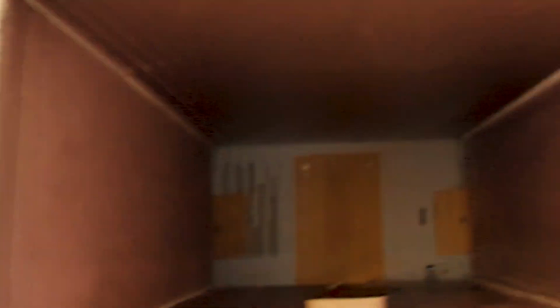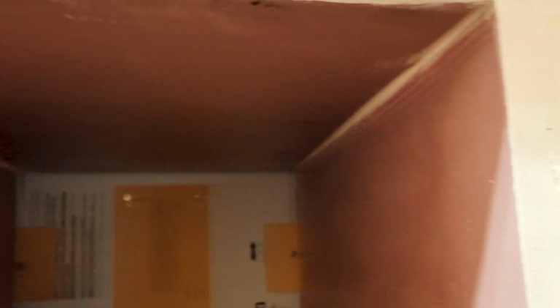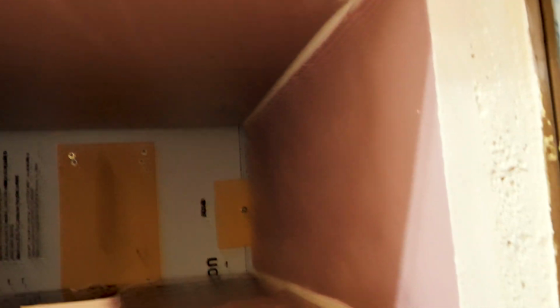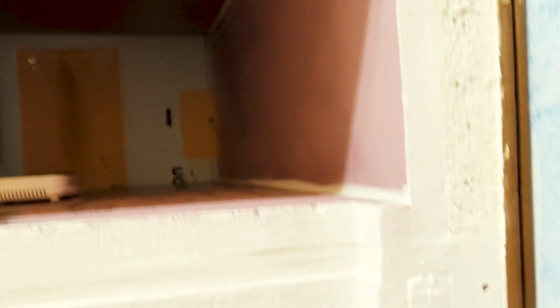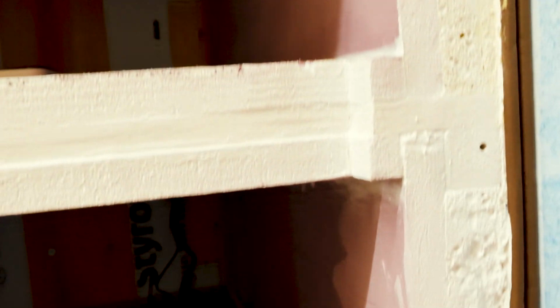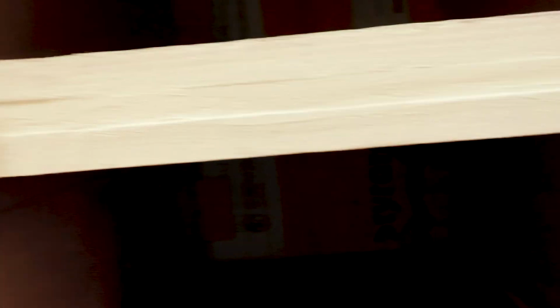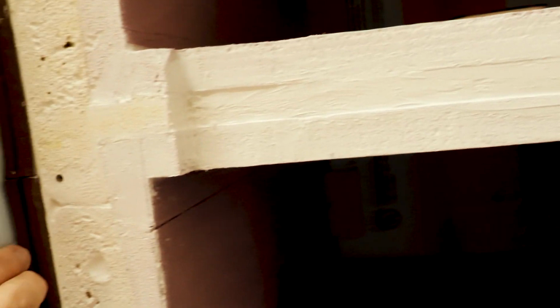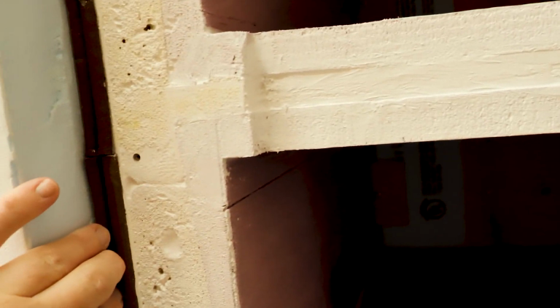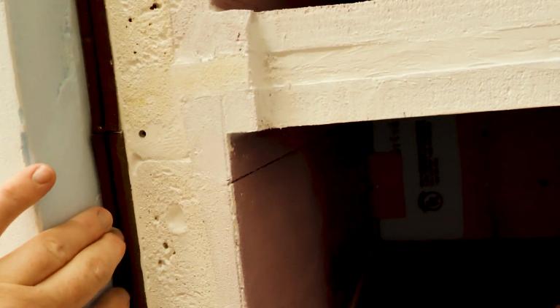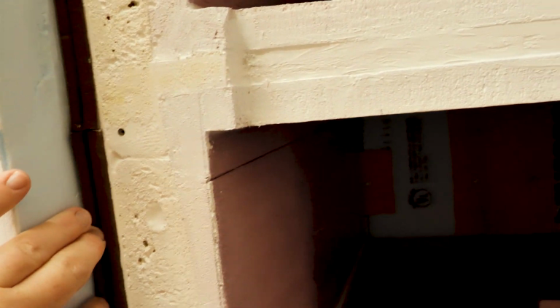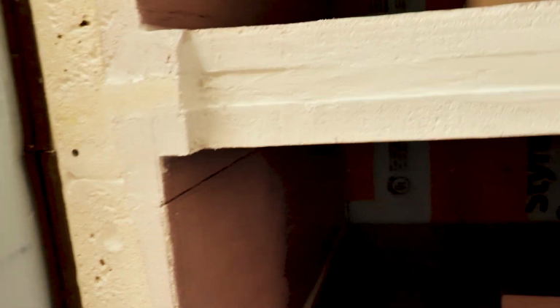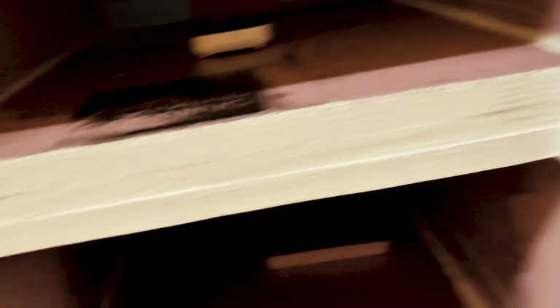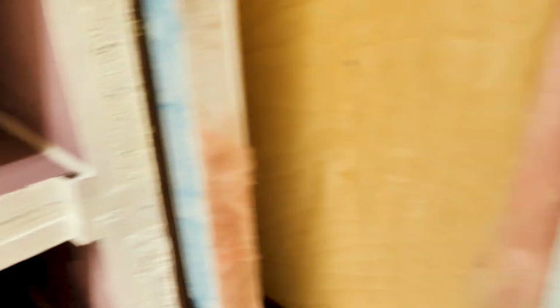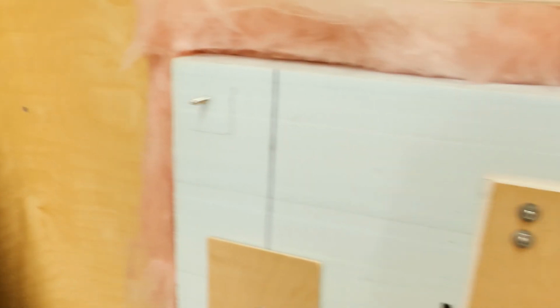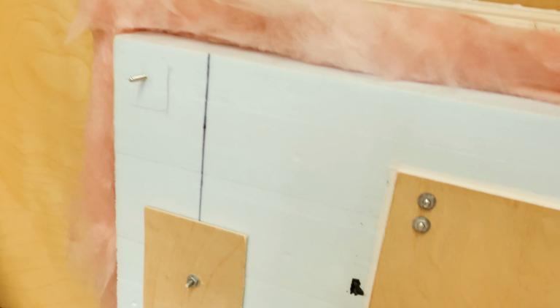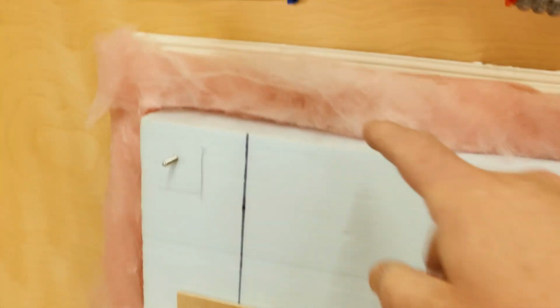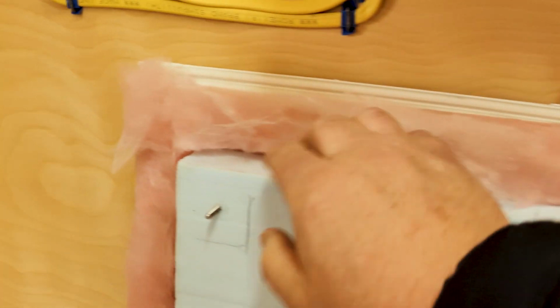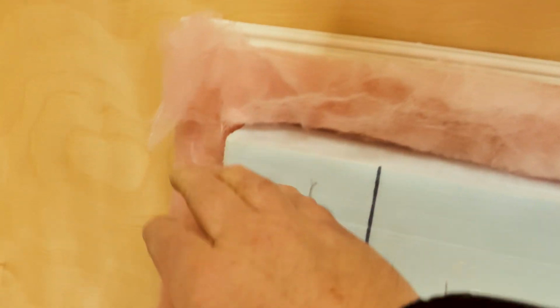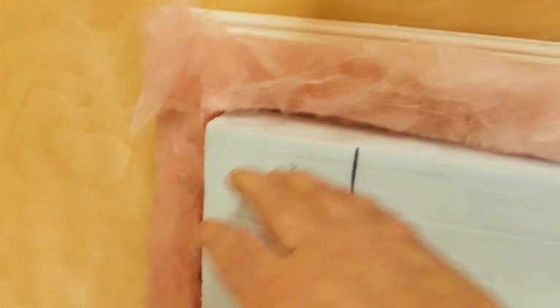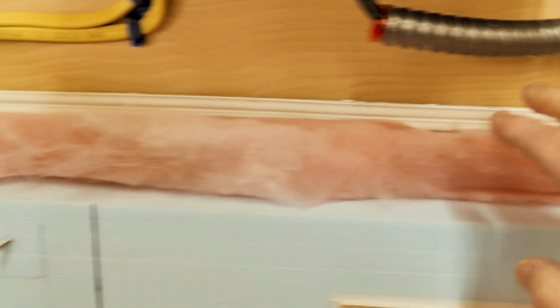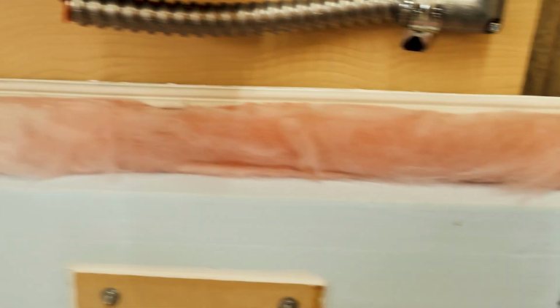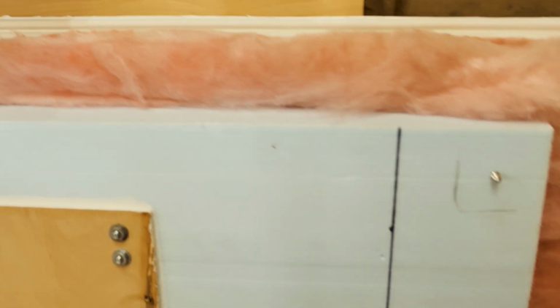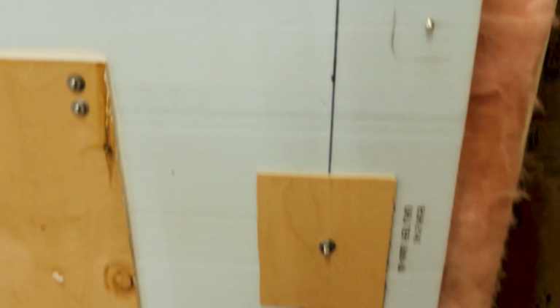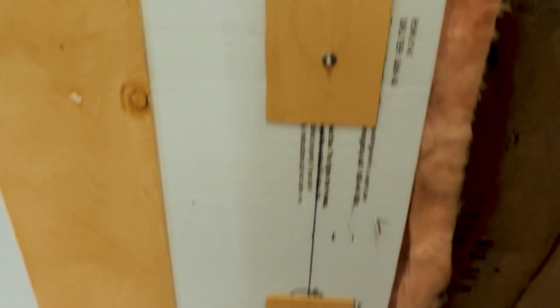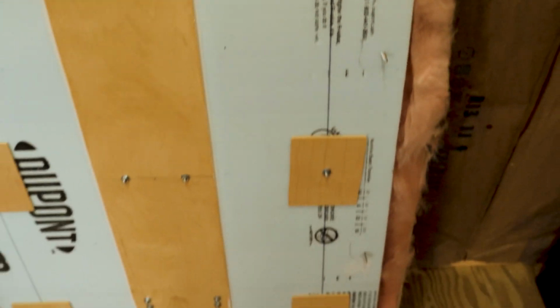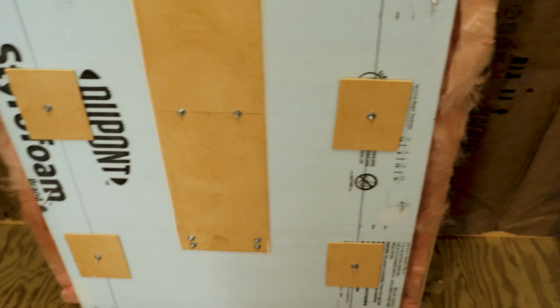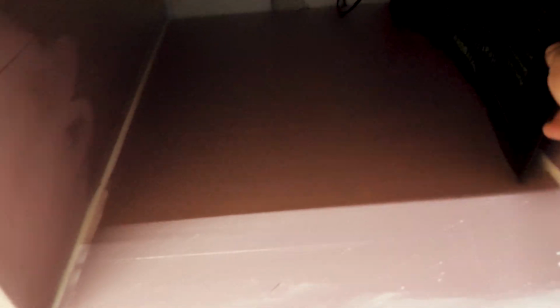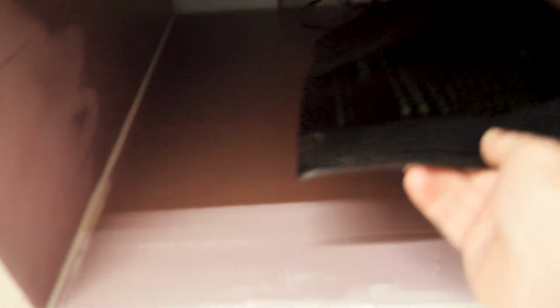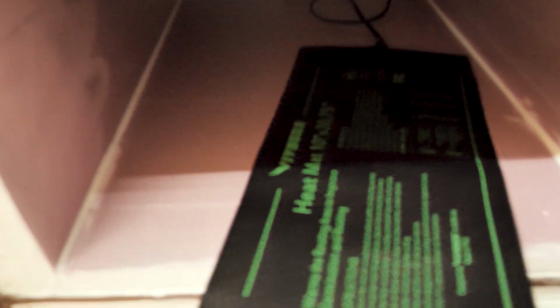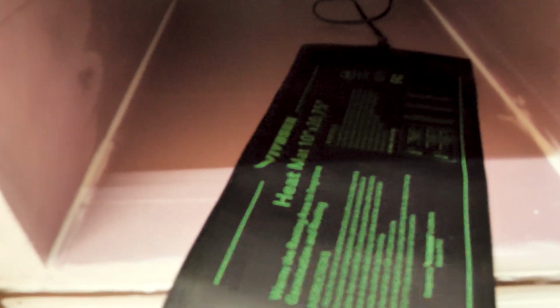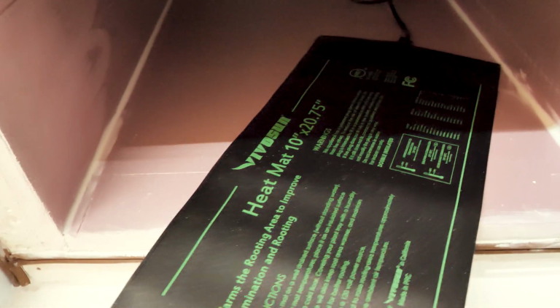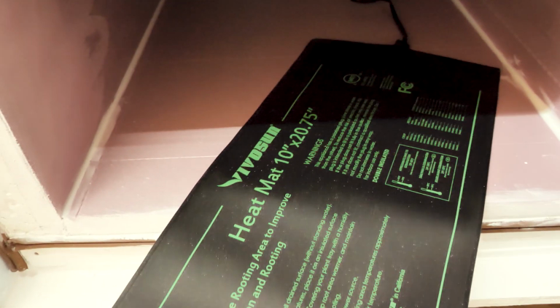Everything's sealed and I've got gaskets on the inside. The door also has more insulation added on the outside just to help seal it a little bit better.